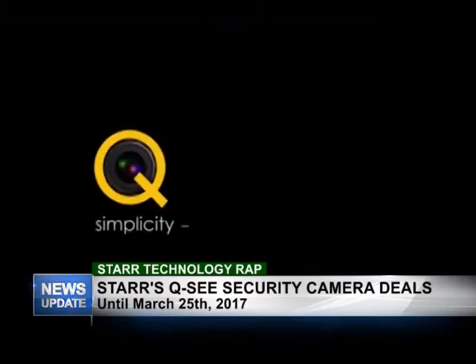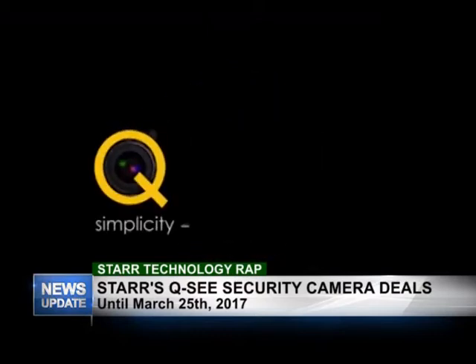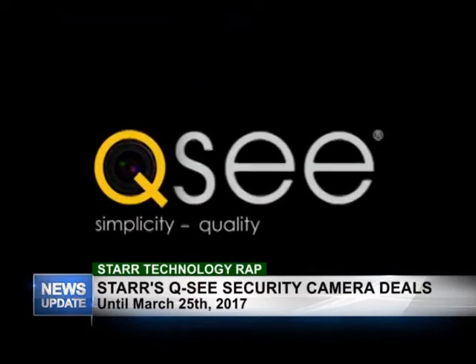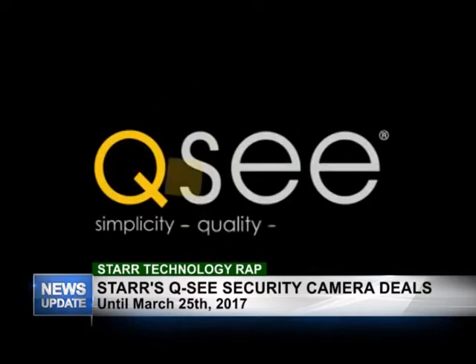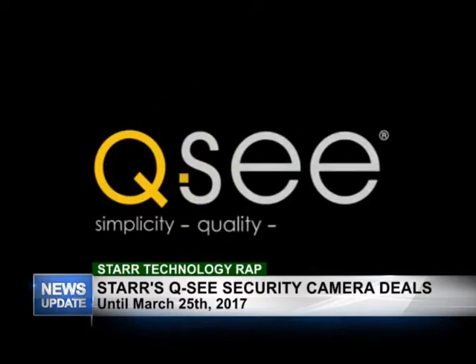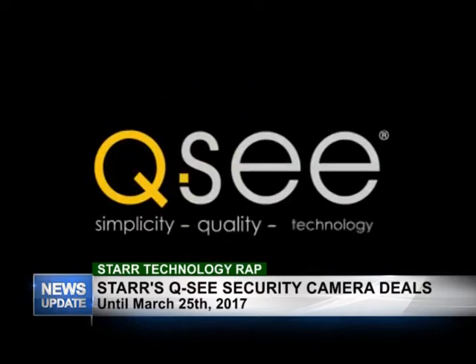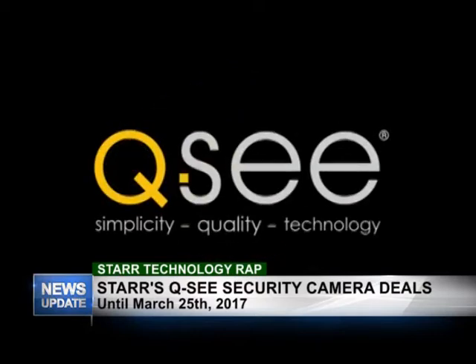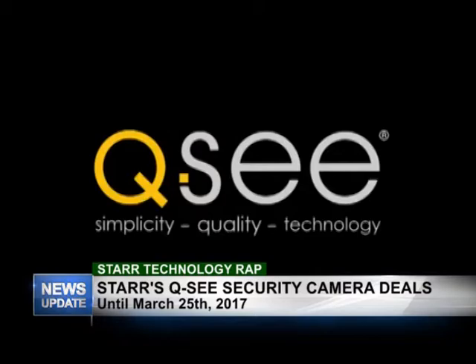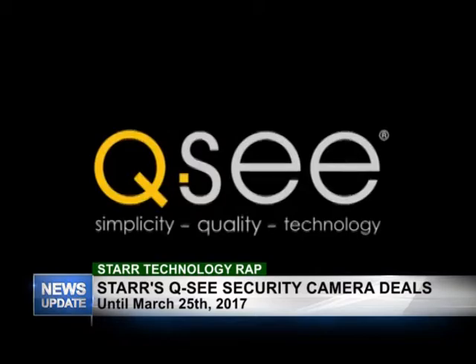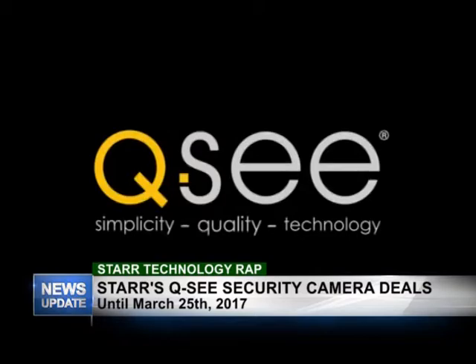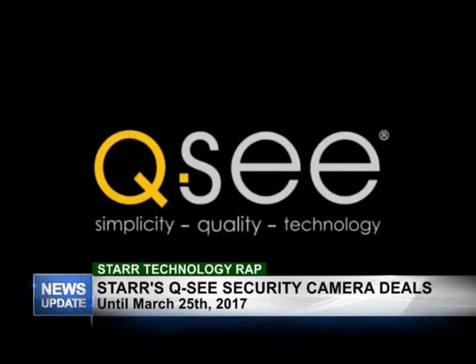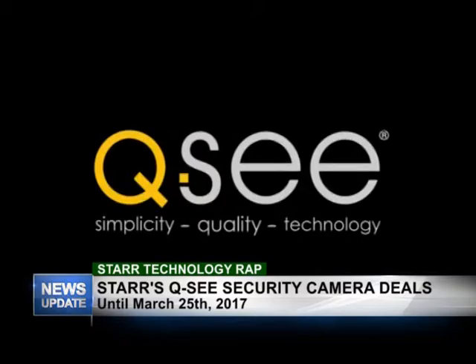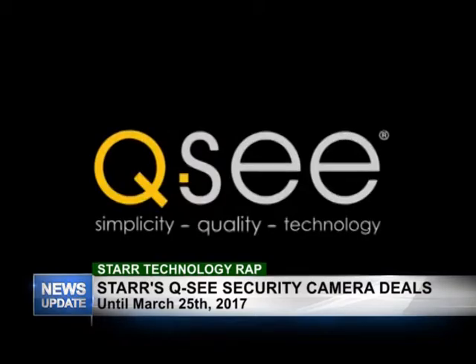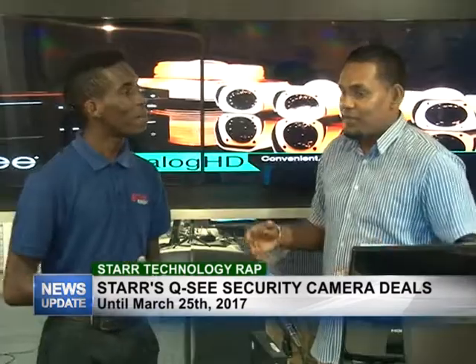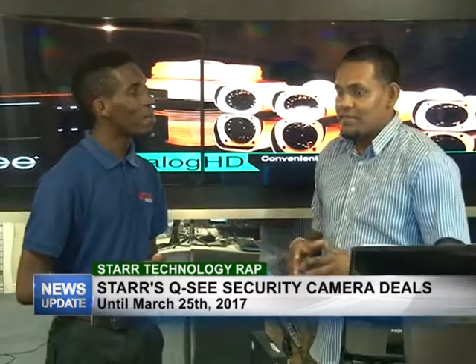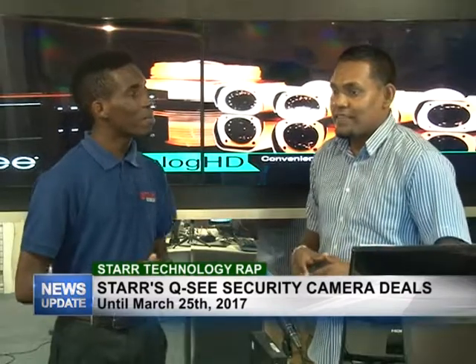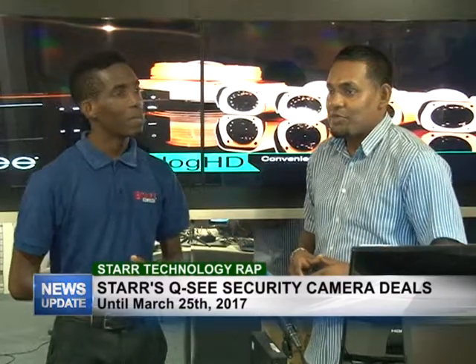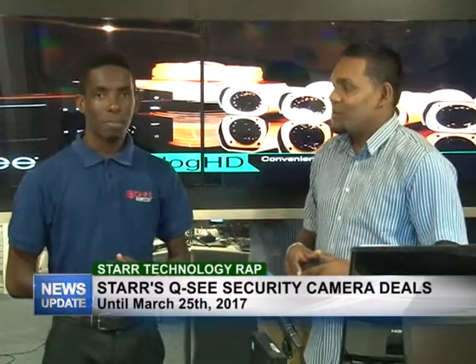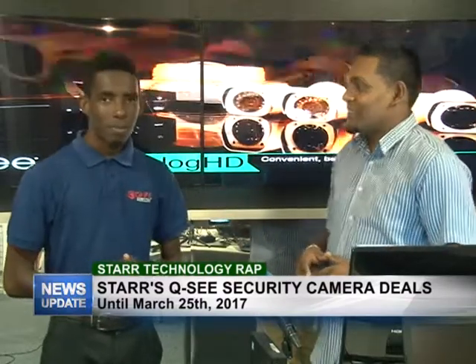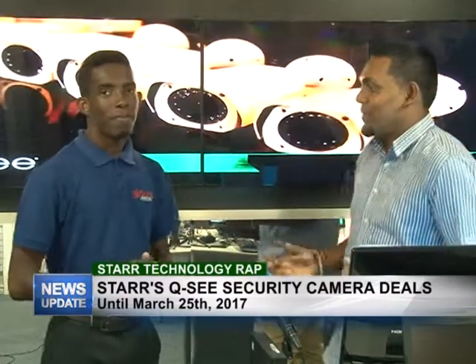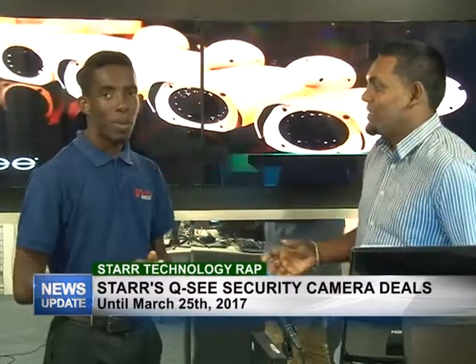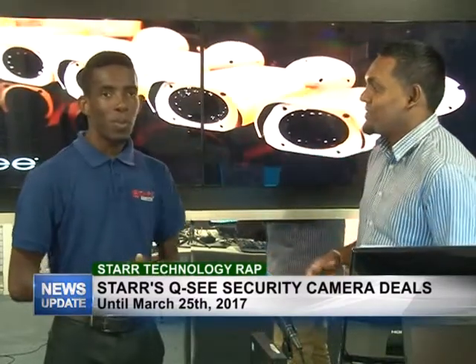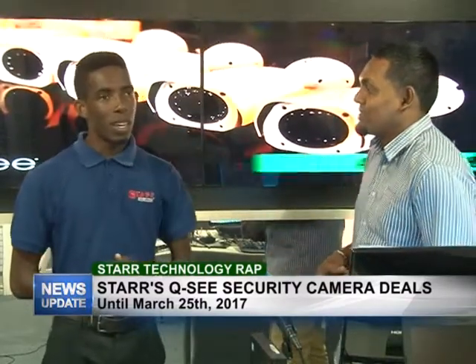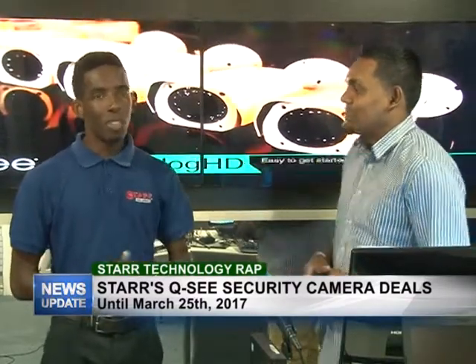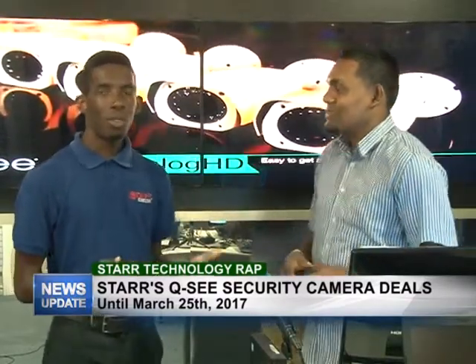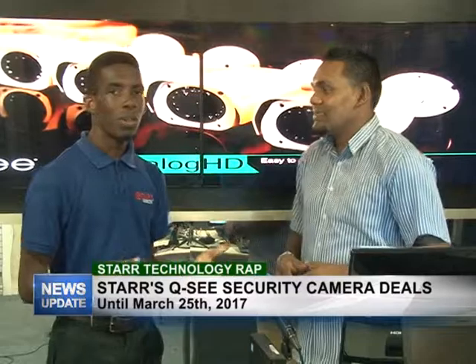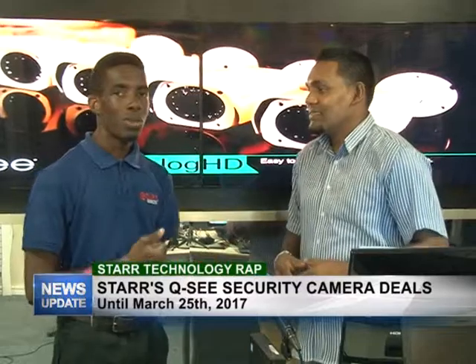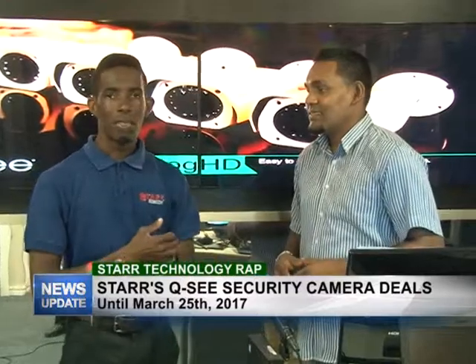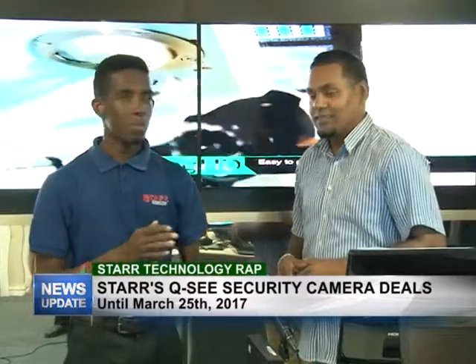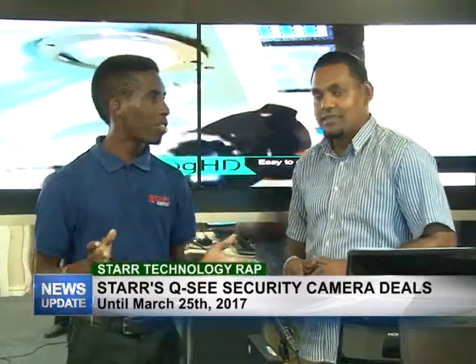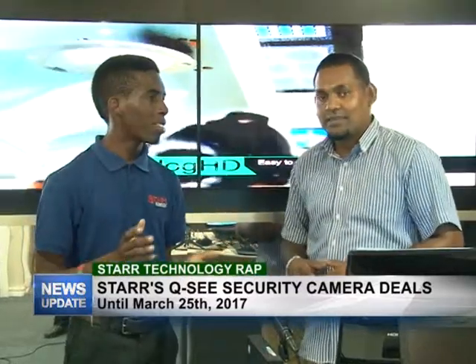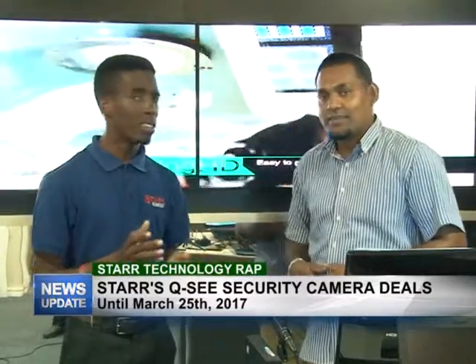Simplicity. Quality. Technology. Apart from the security cameras, we always have major deals at Star.